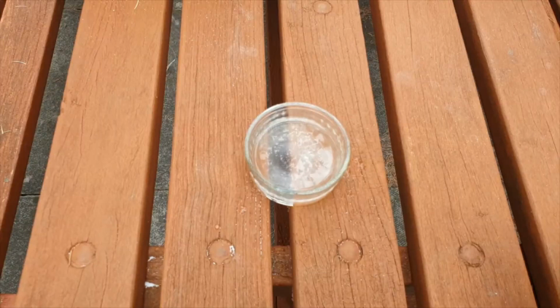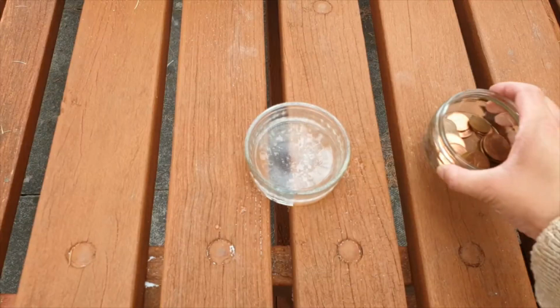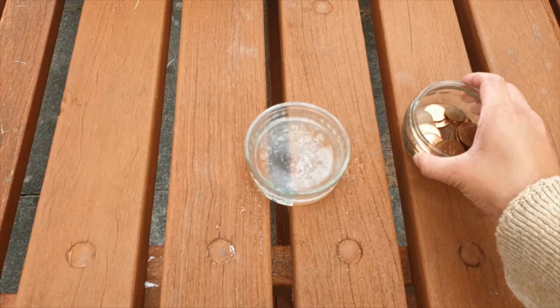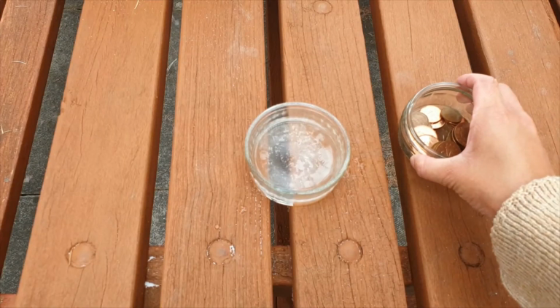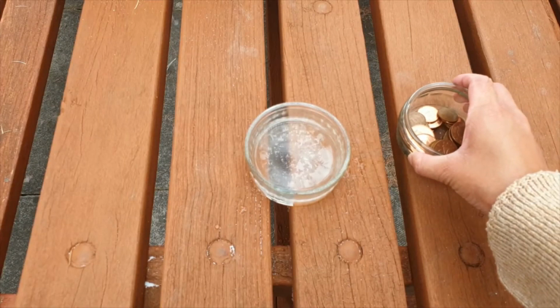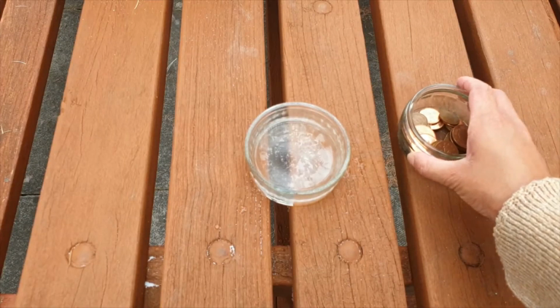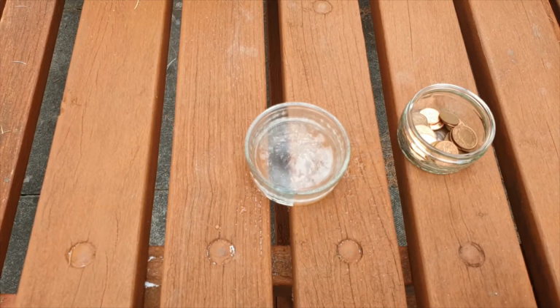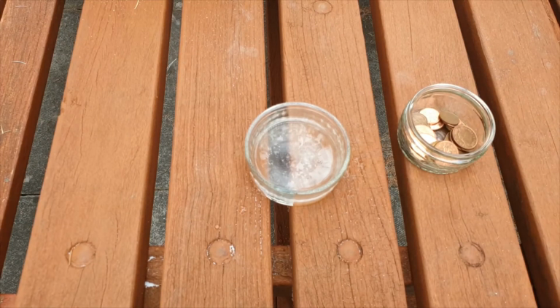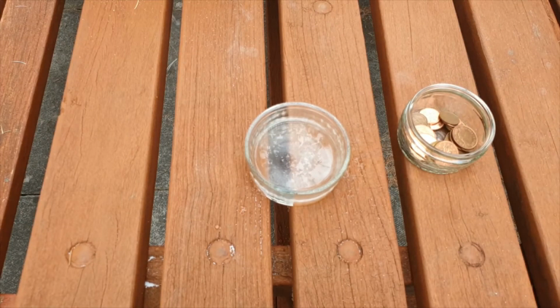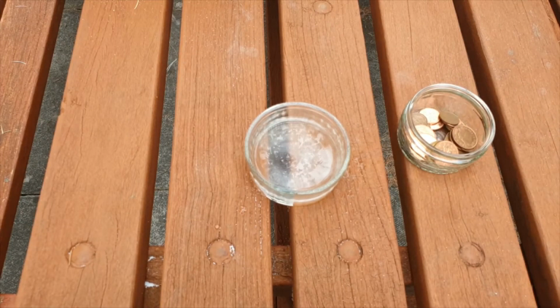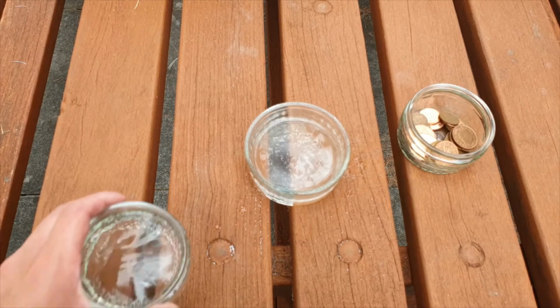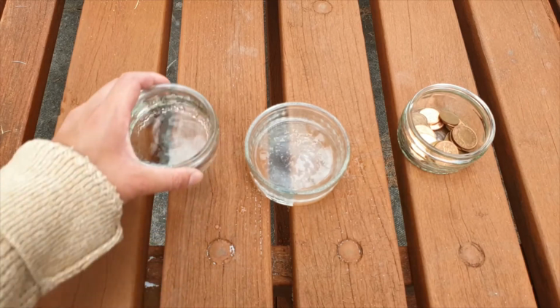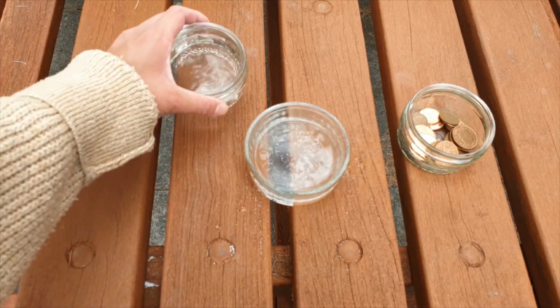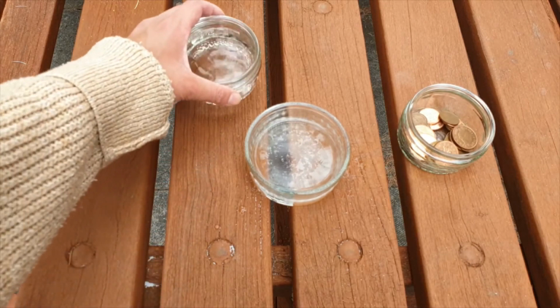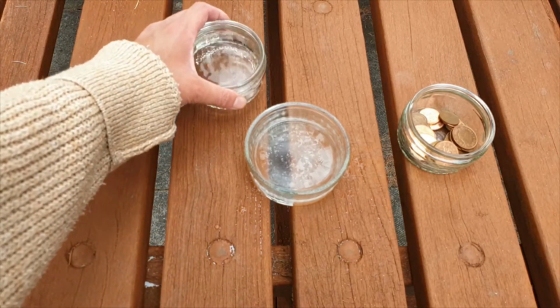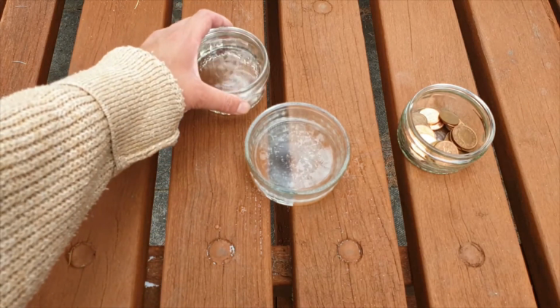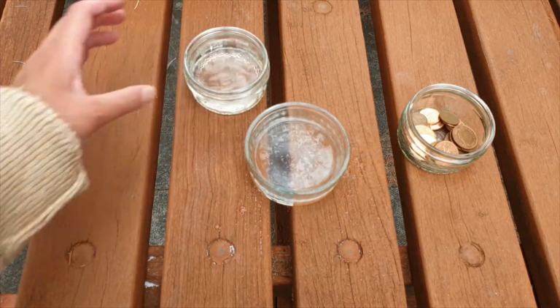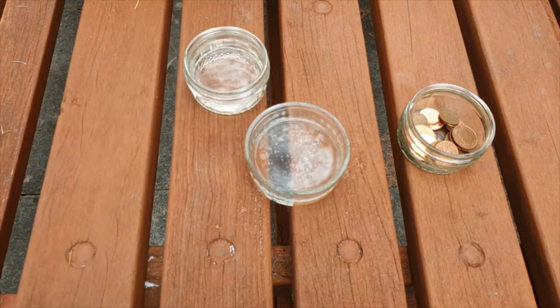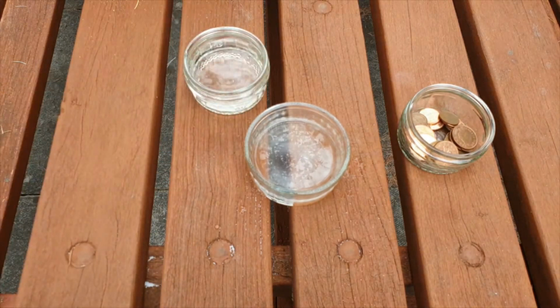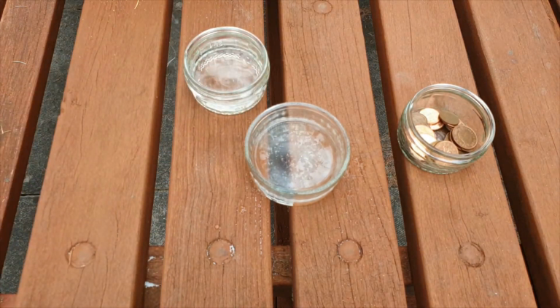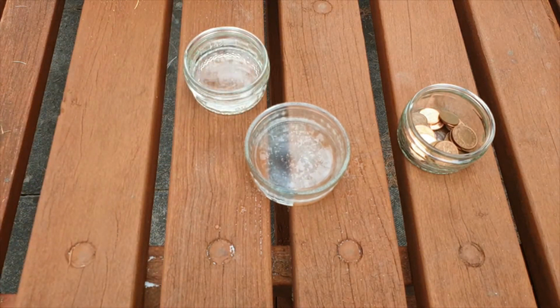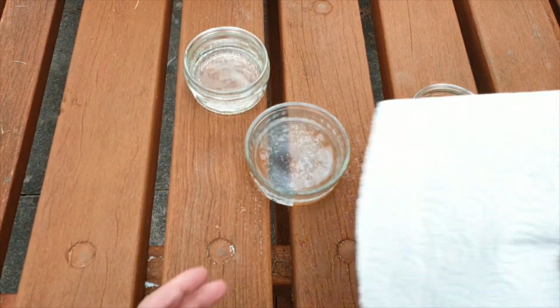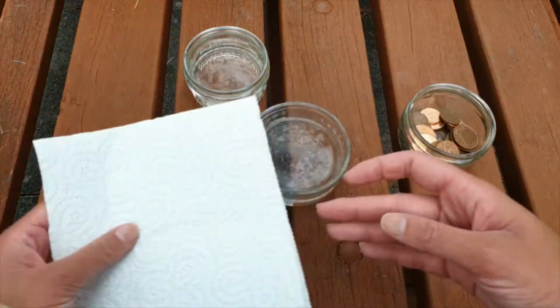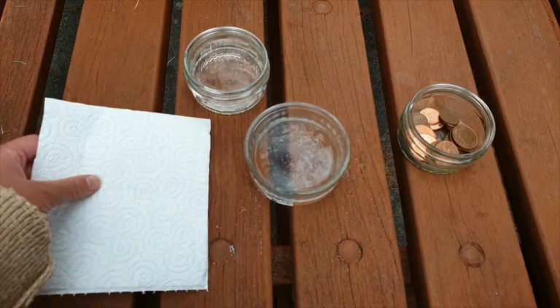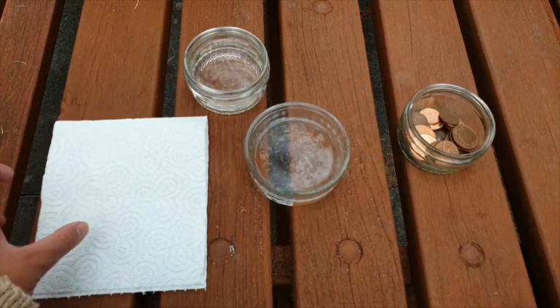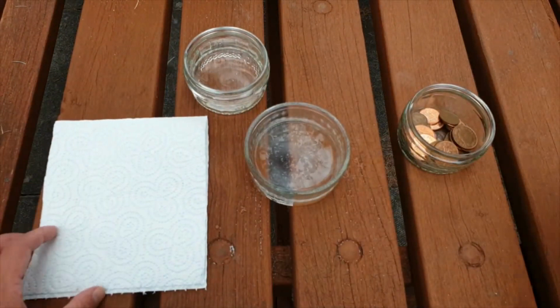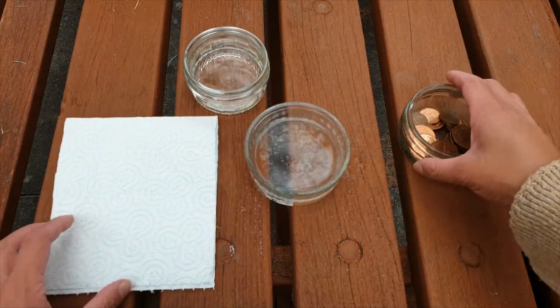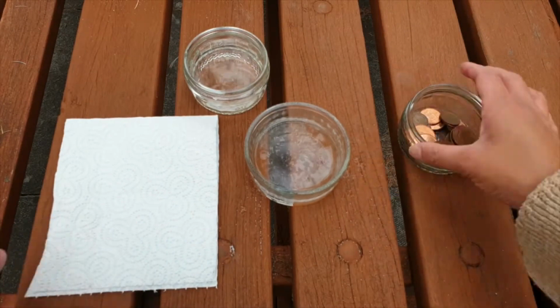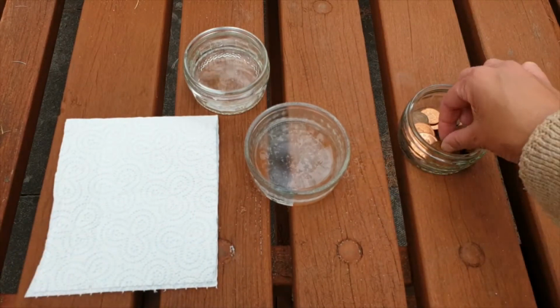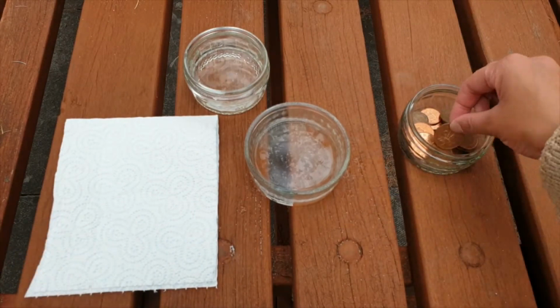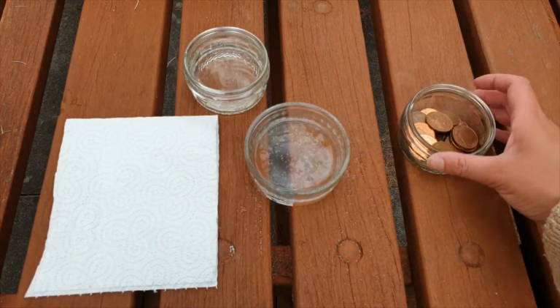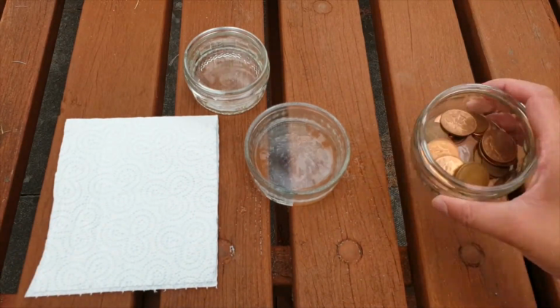Next, get your bowl of plain water and maybe a paper towel to hand if you would like, and add your pennies to the vinegar and salt mixture. Add around five to begin with and count to ten.